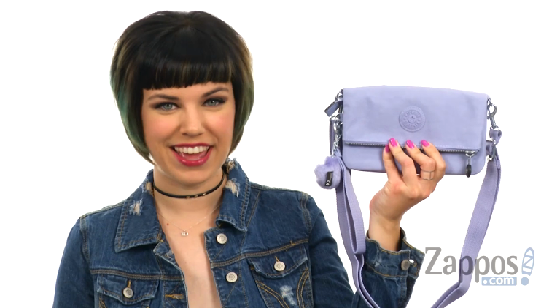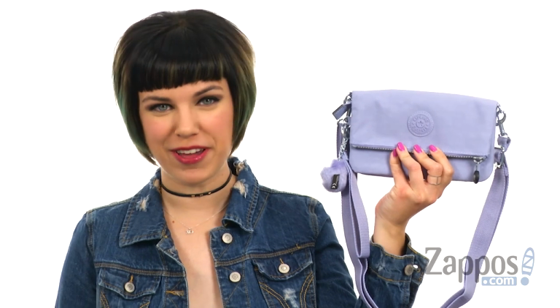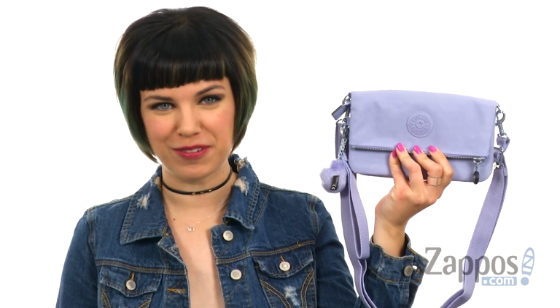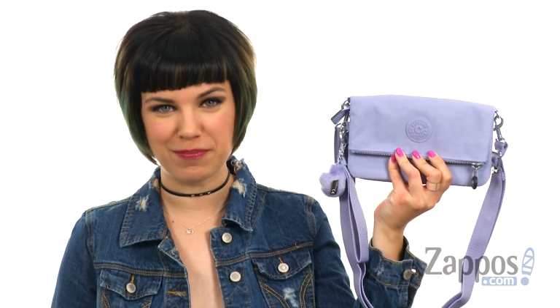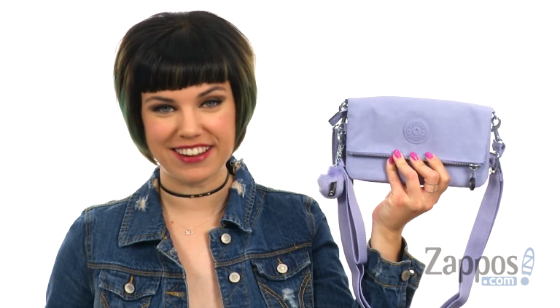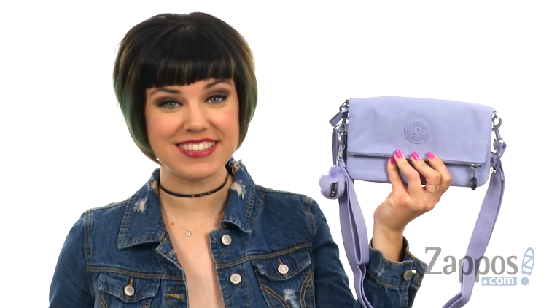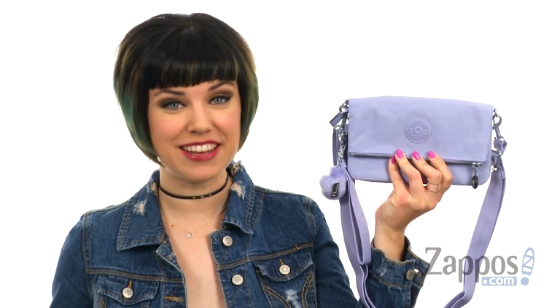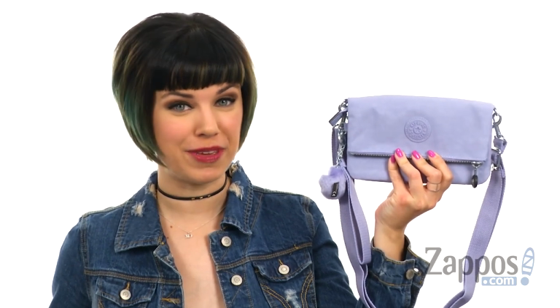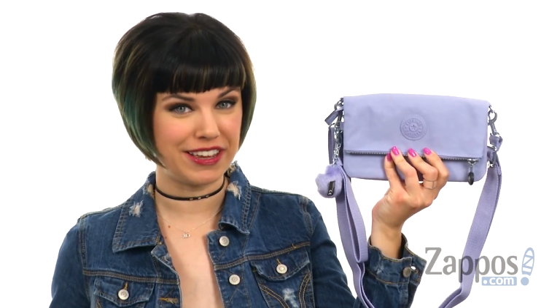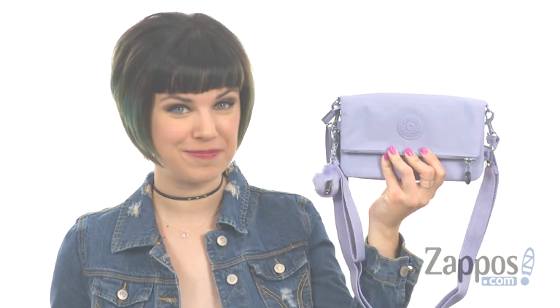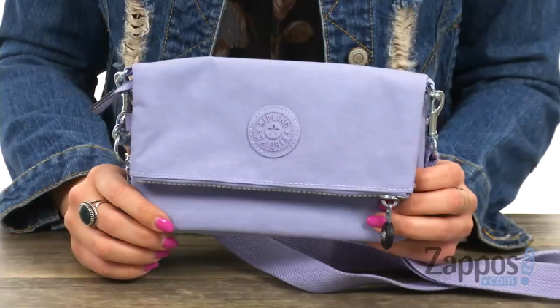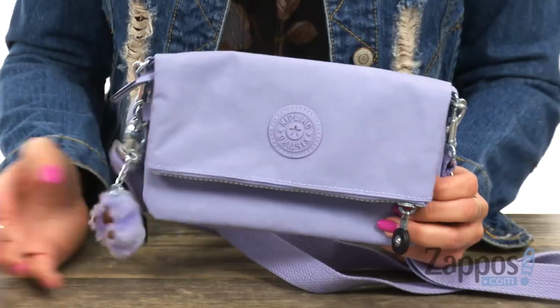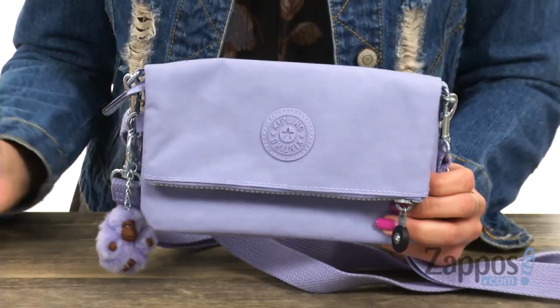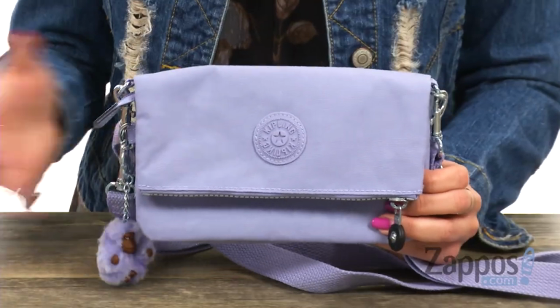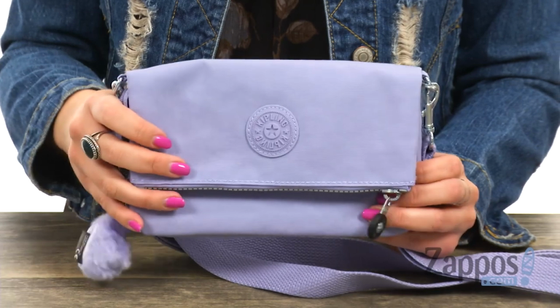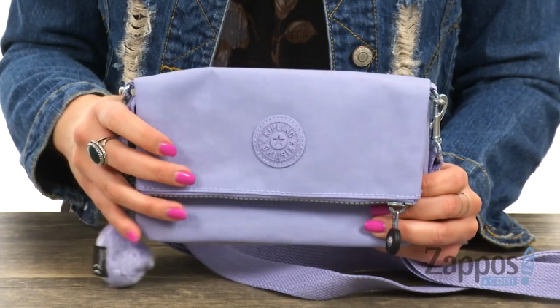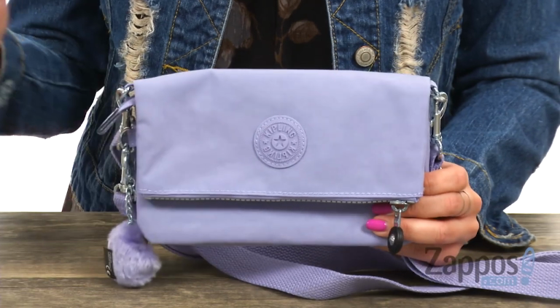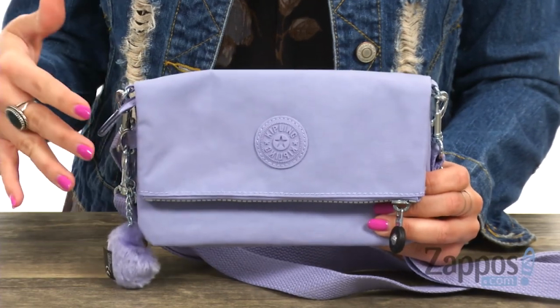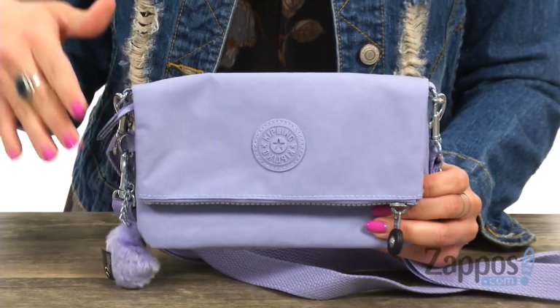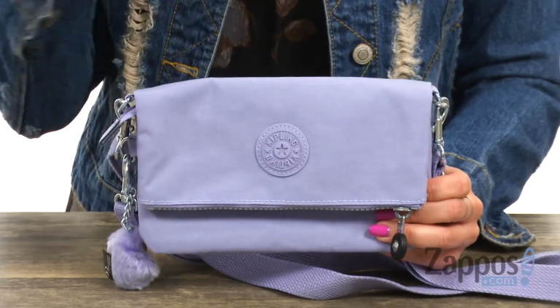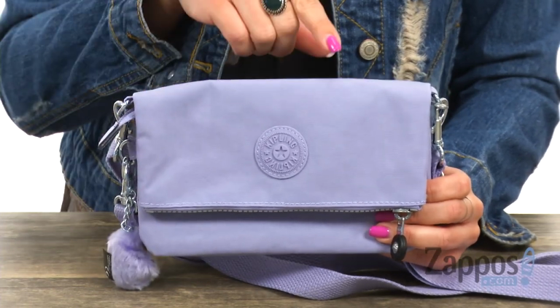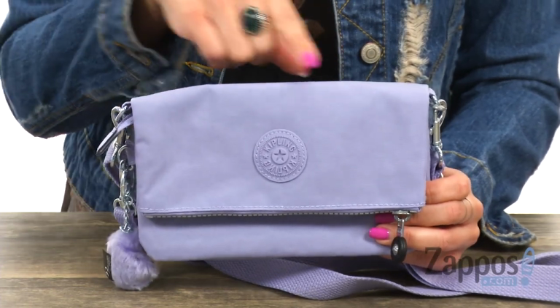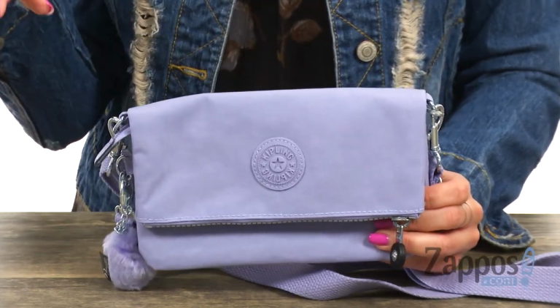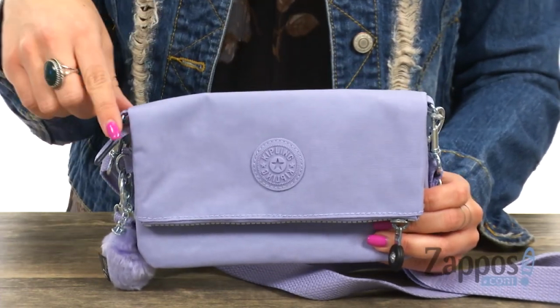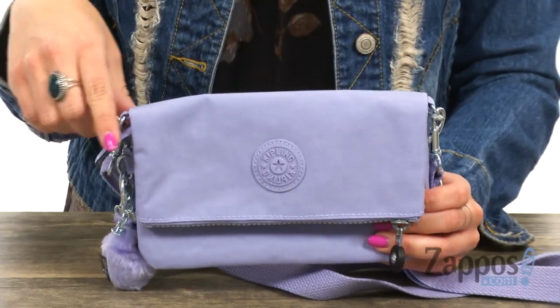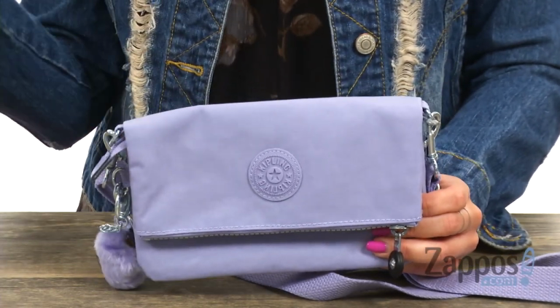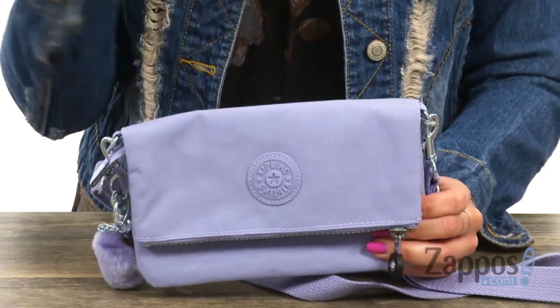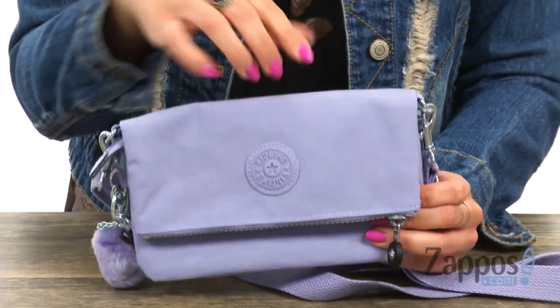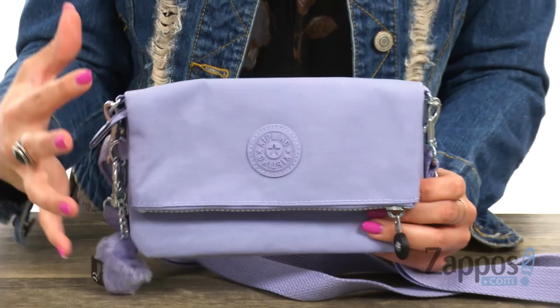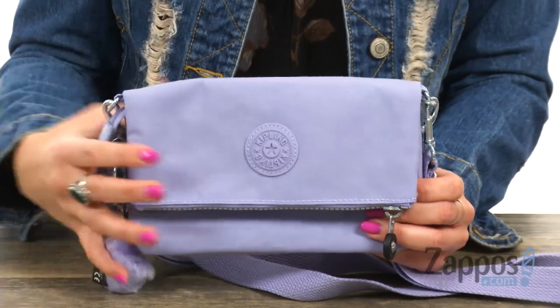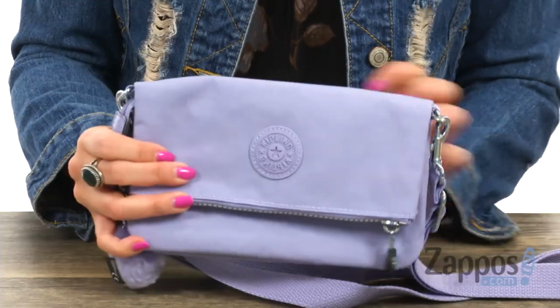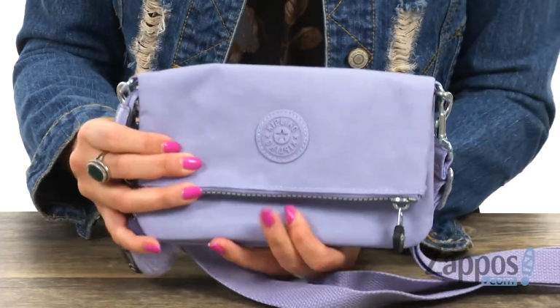Hey everyone, Autumn from Zappos here and this is Lynn from Kipling. This bag is something you're gonna love because it's convertible — you can wear it on your belt, or you can wear it as a crossbody, or it can be a clutch. It can just do so much, I love it.